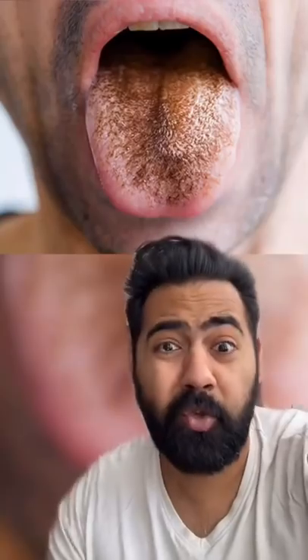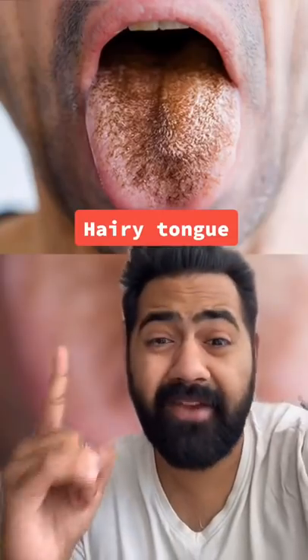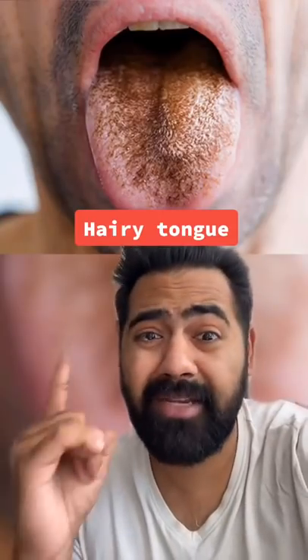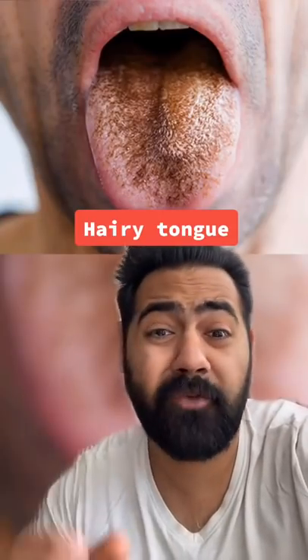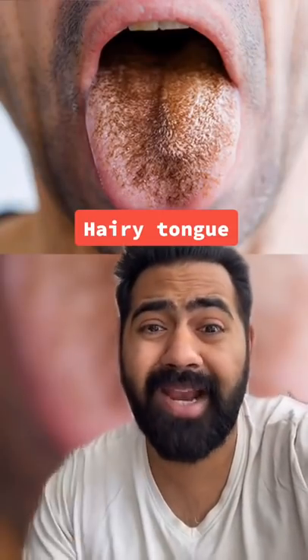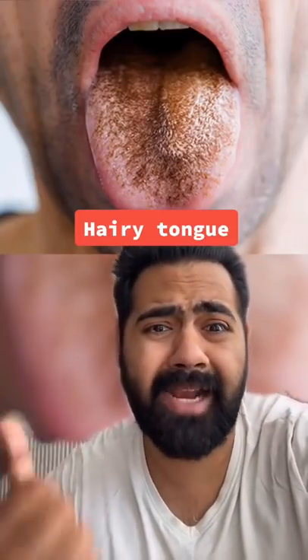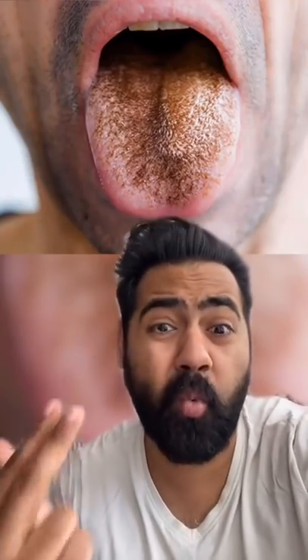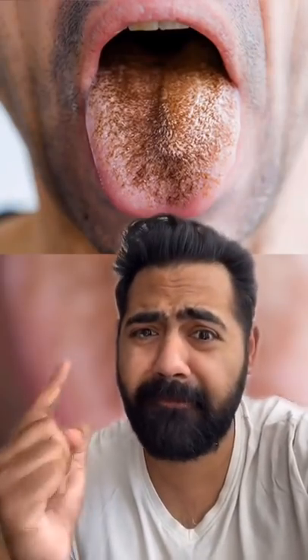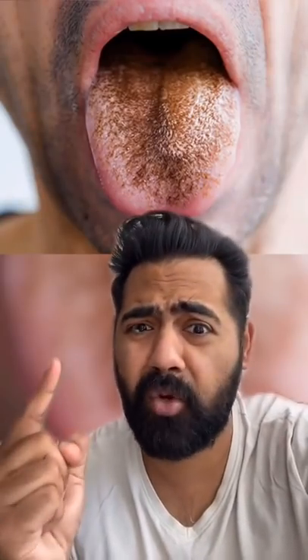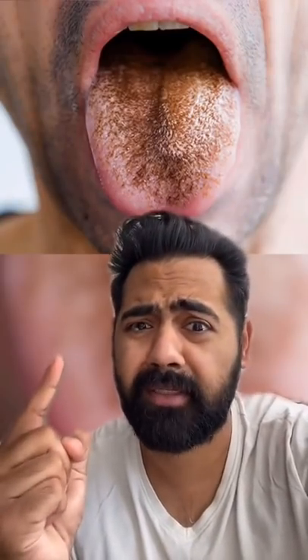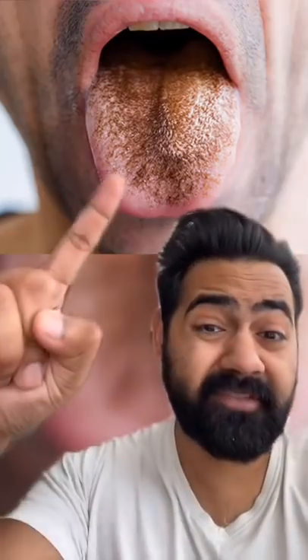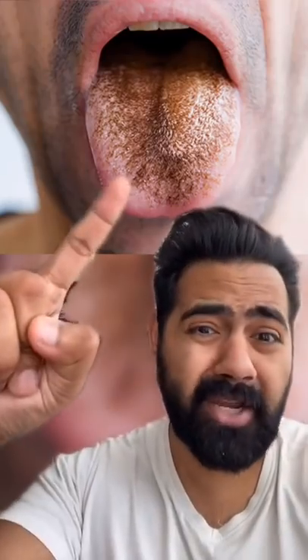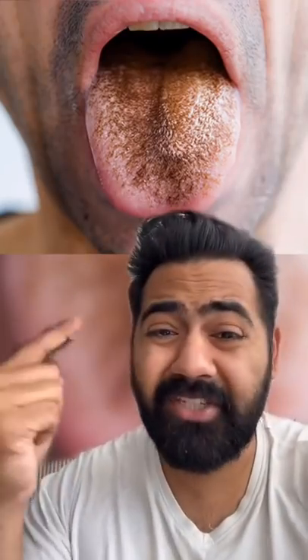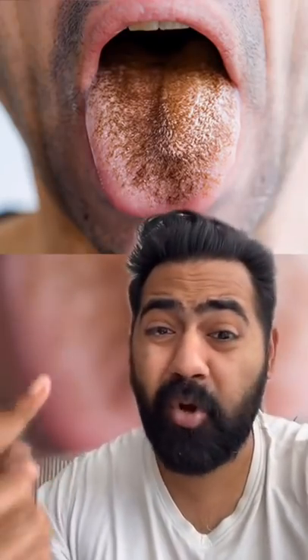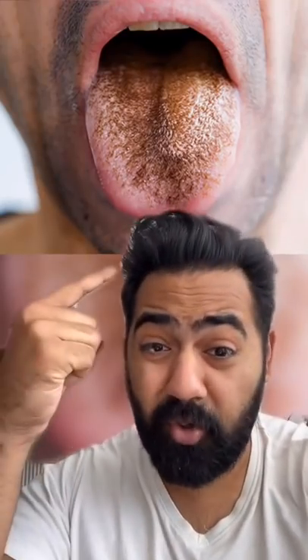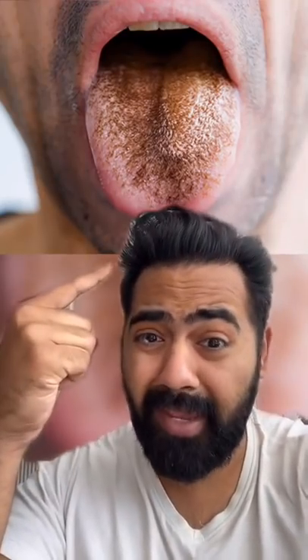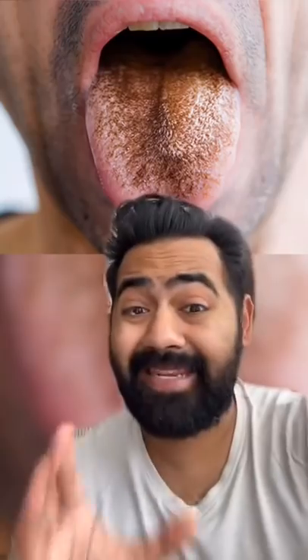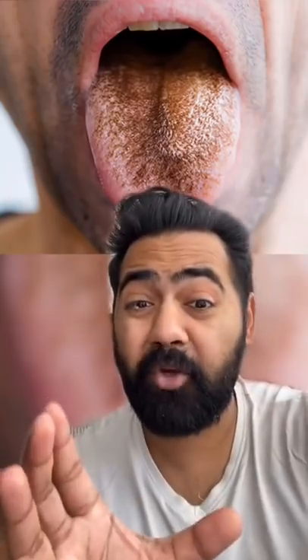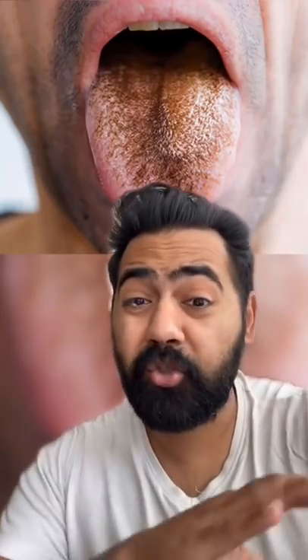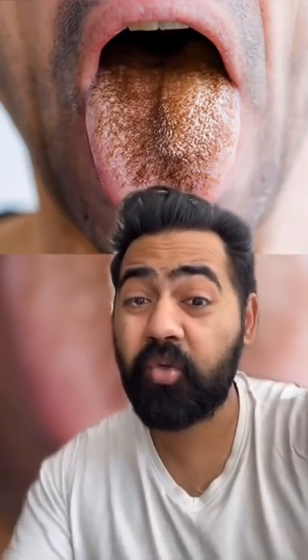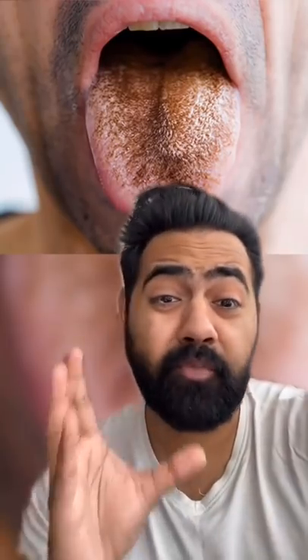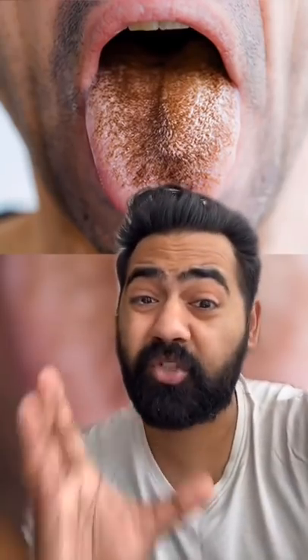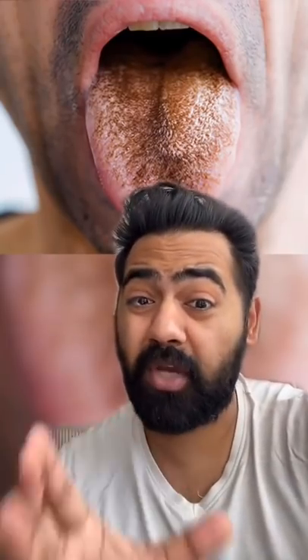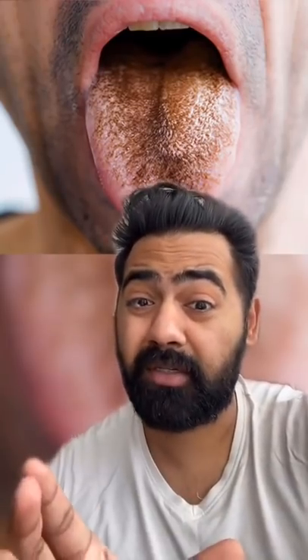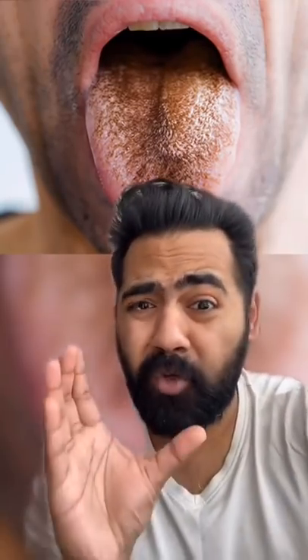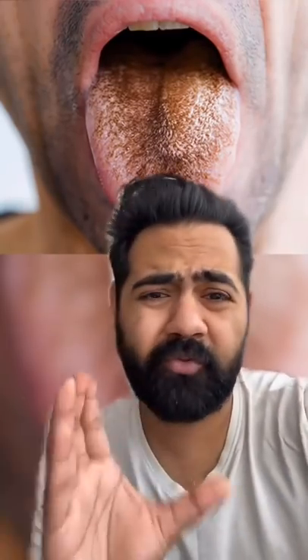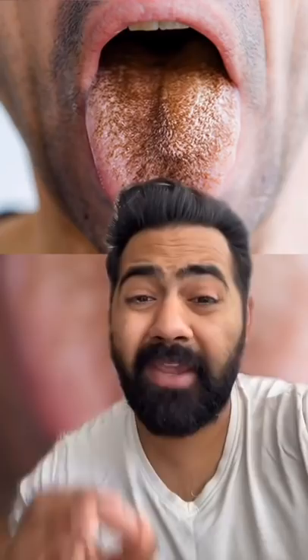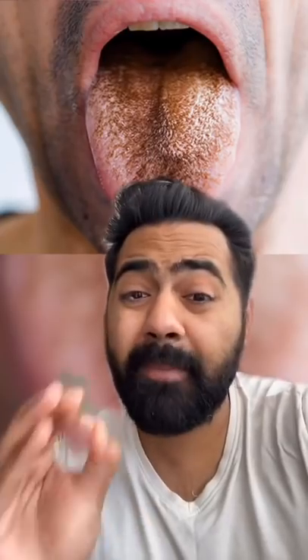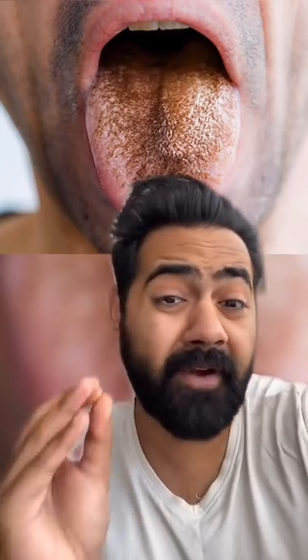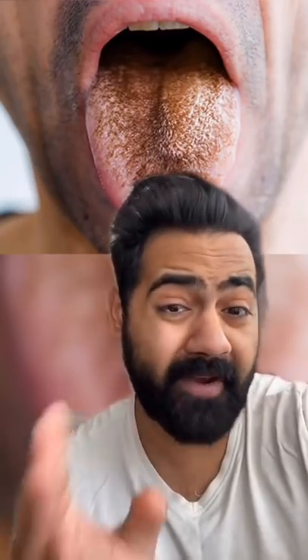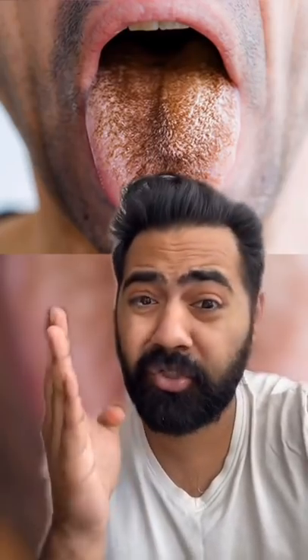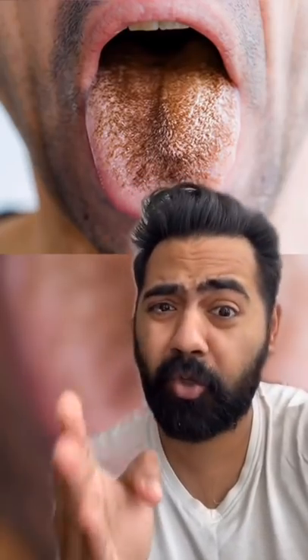You might have a hairy tongue if your tongue has a black, brown or white furry coating. This furry coating is just protein, like on your hair. It can be normal and usually goes away if you brush or scrape your tongue. But if you can't scrape it off, it could be because of a viral infection and you could see your doctor.